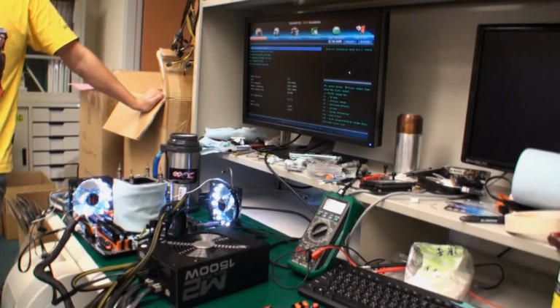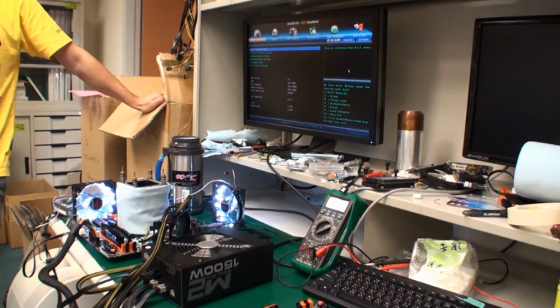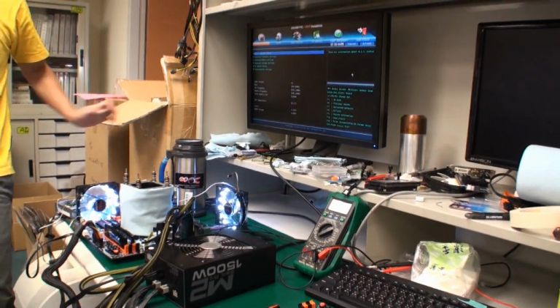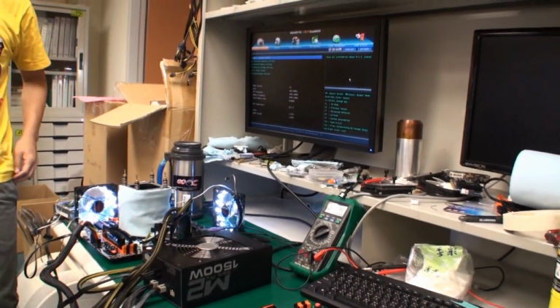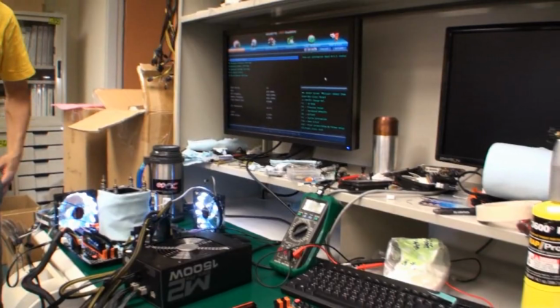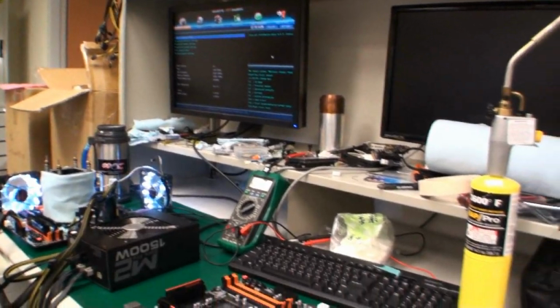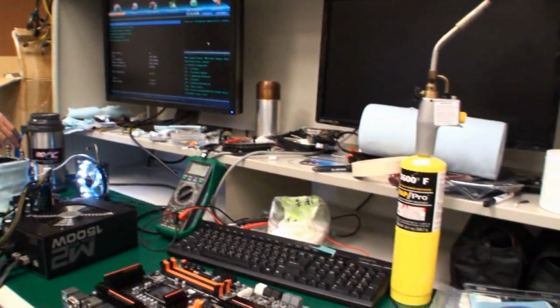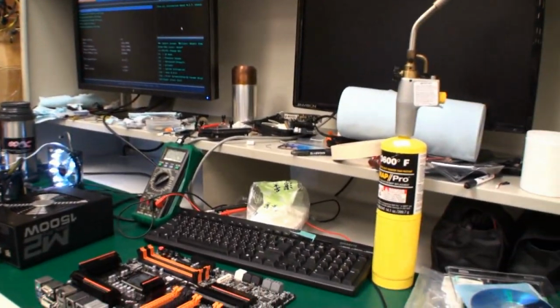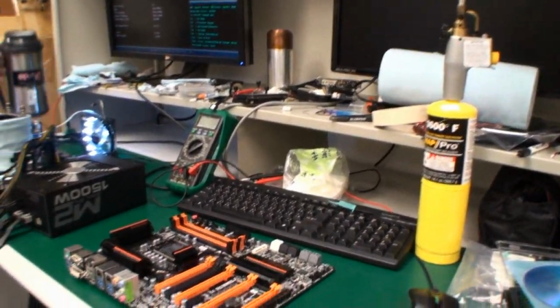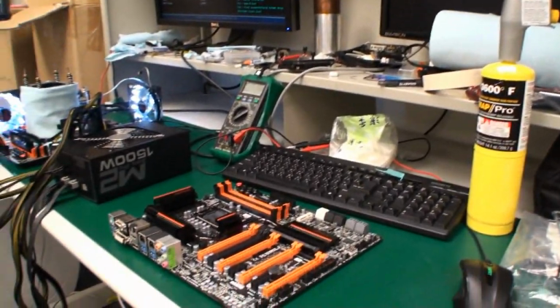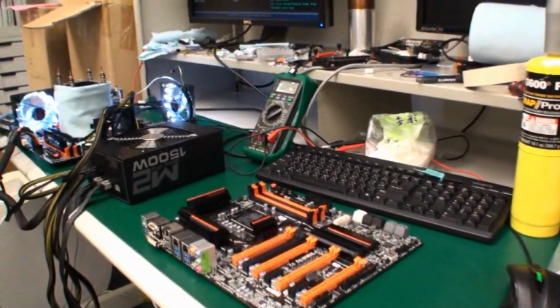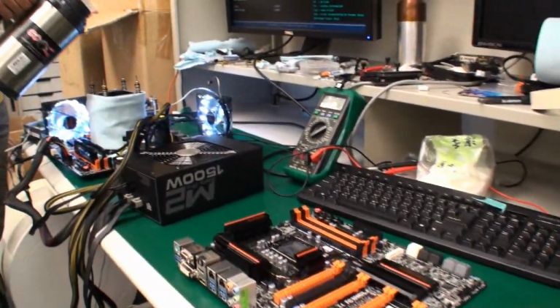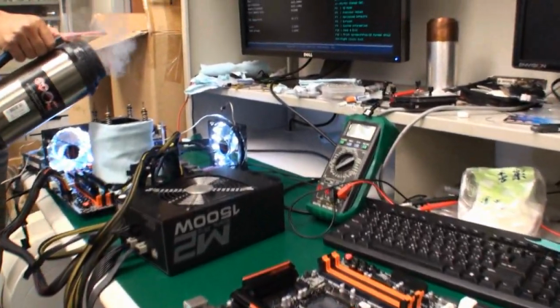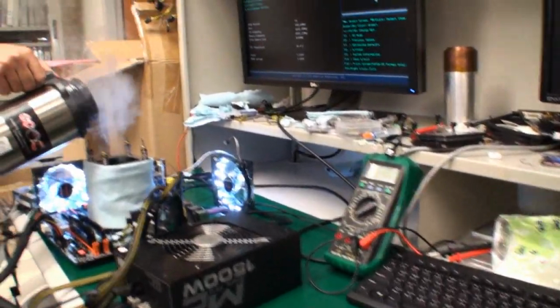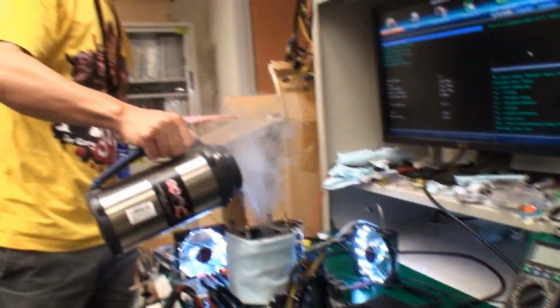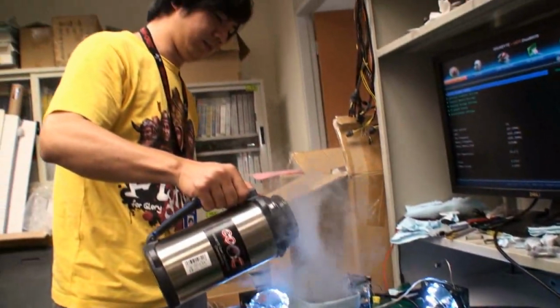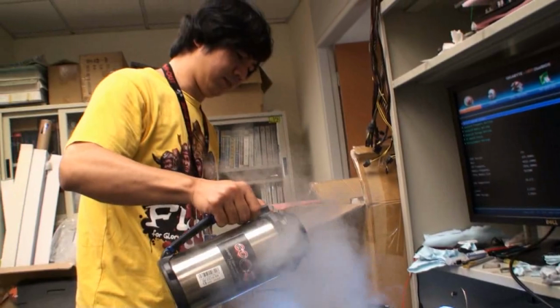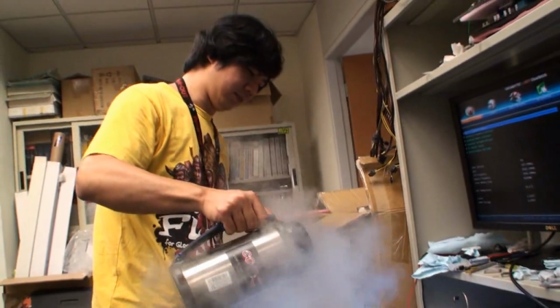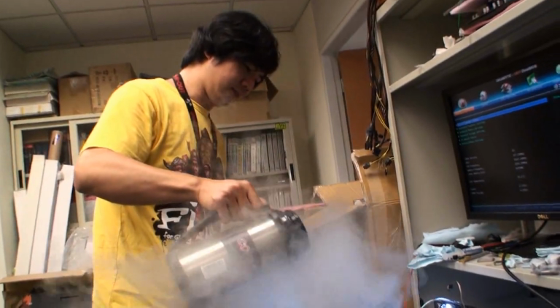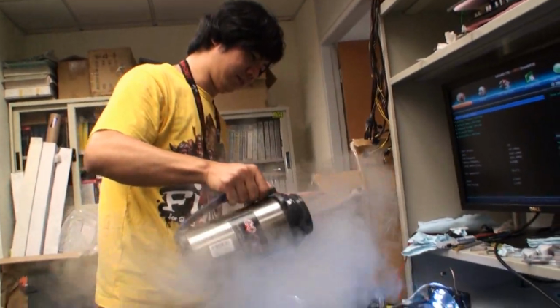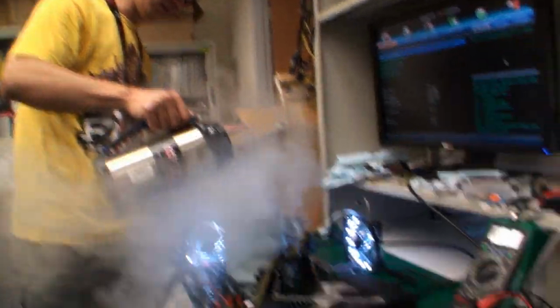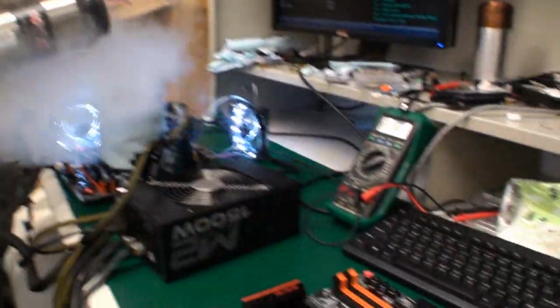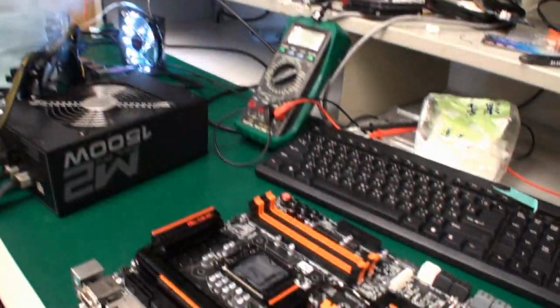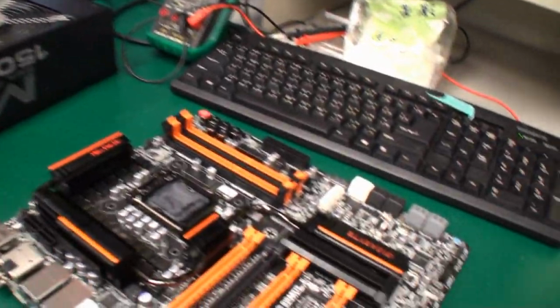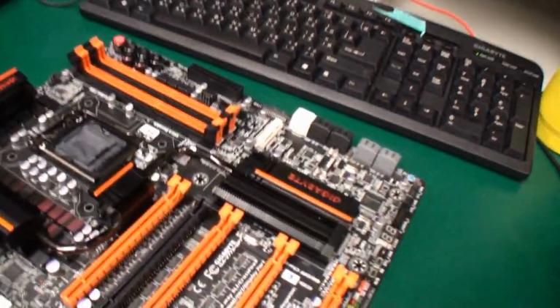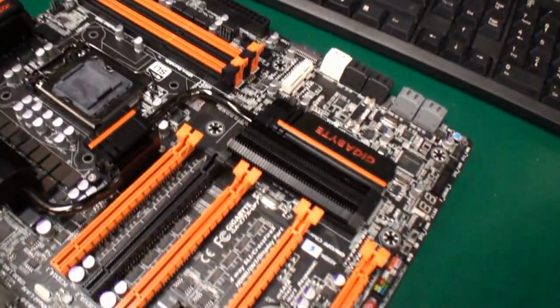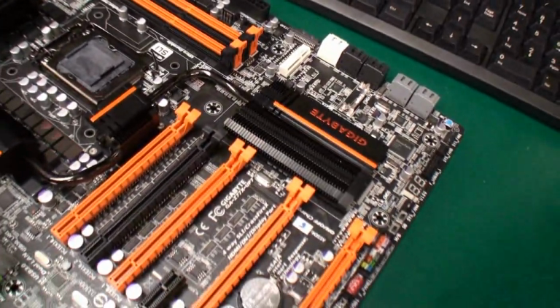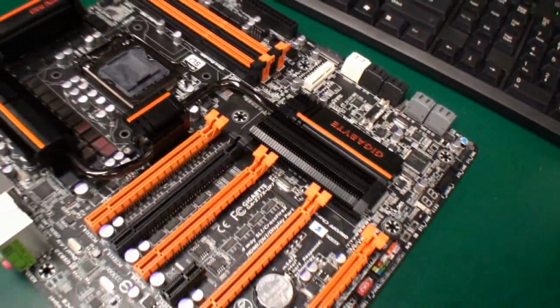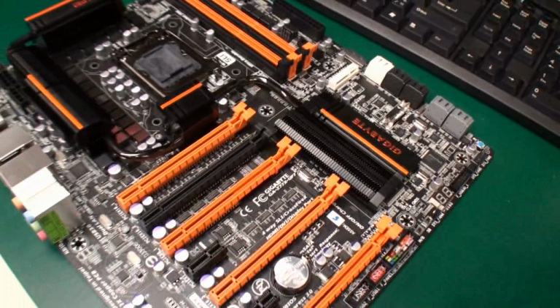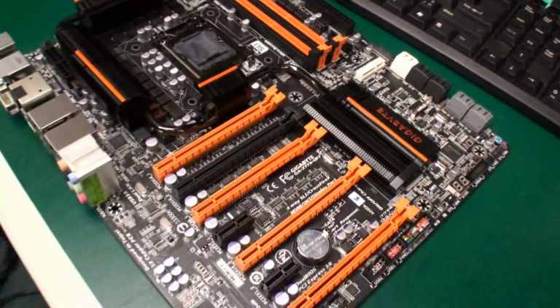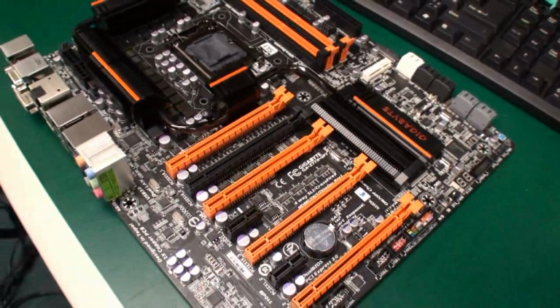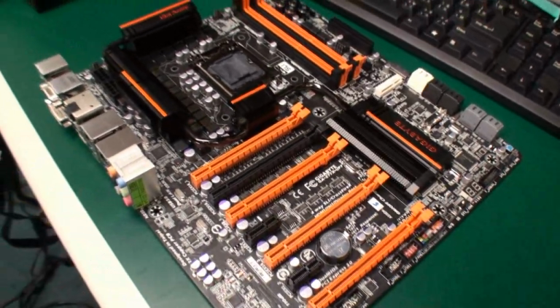Cameron for TweakTown, back for another video. I'm here at the Gigabyte Headquarters in one of the labs. We've got HiCookie here doing some overclocking on this board — it is the Z77X-UP7.